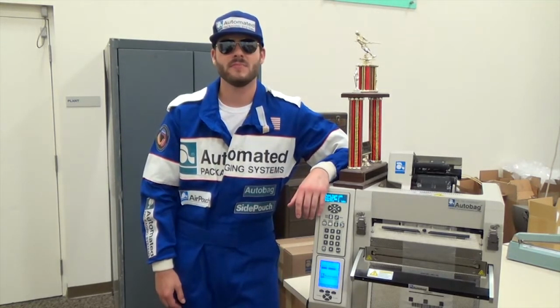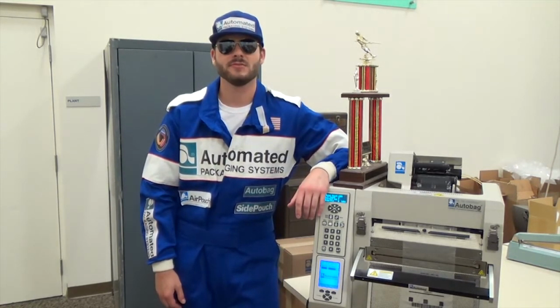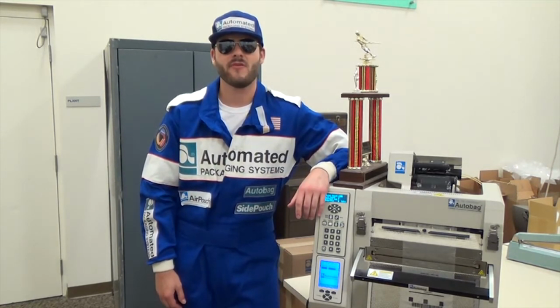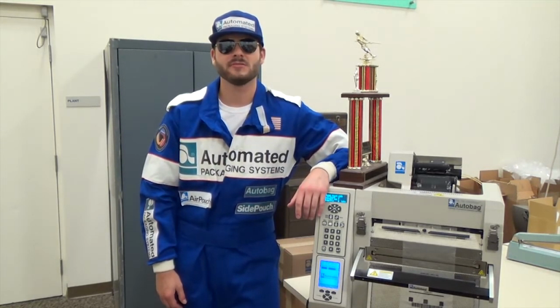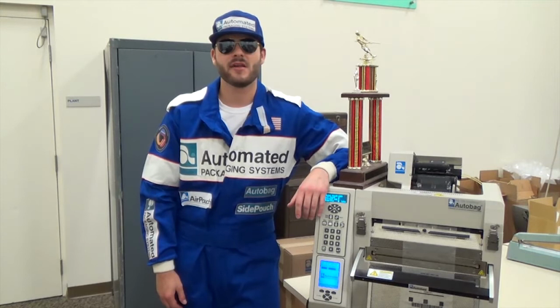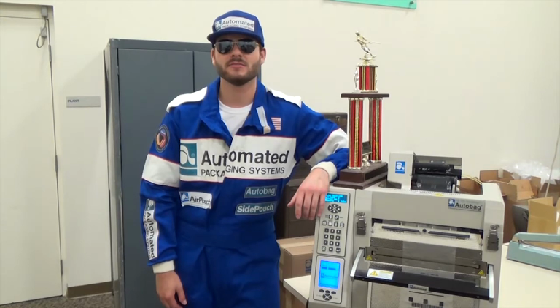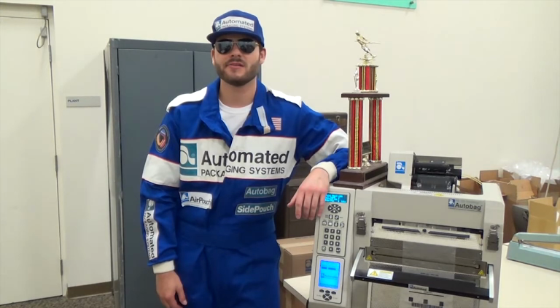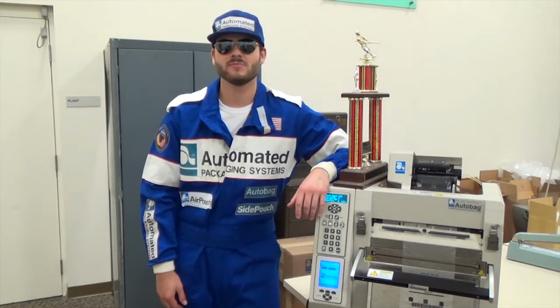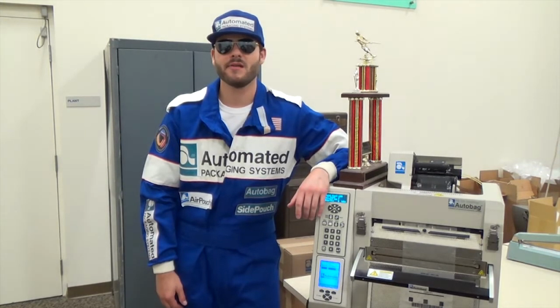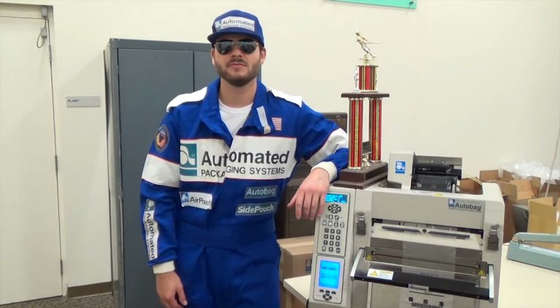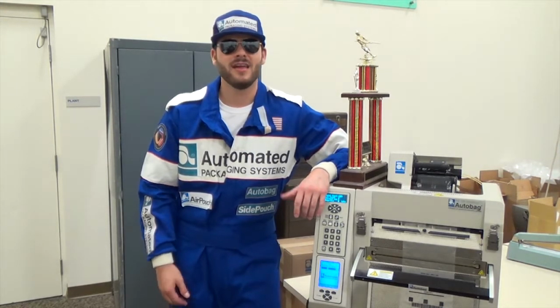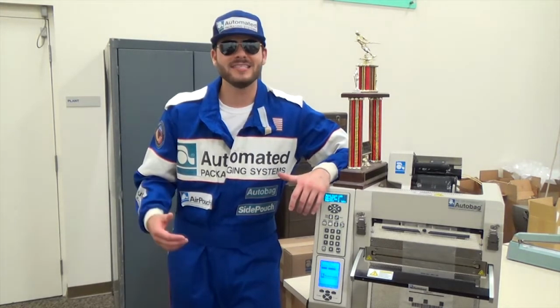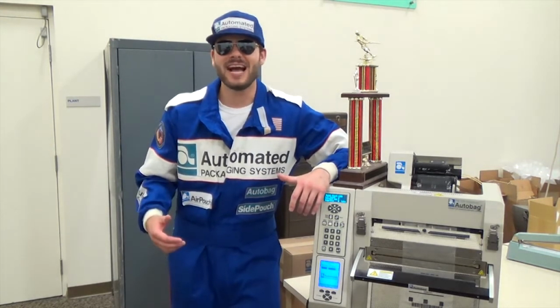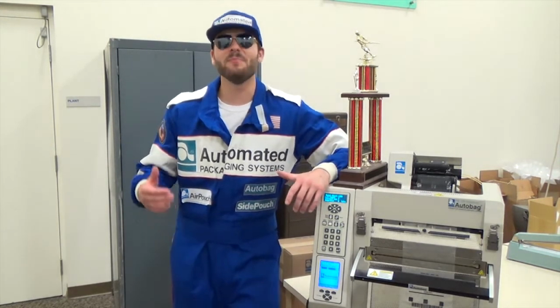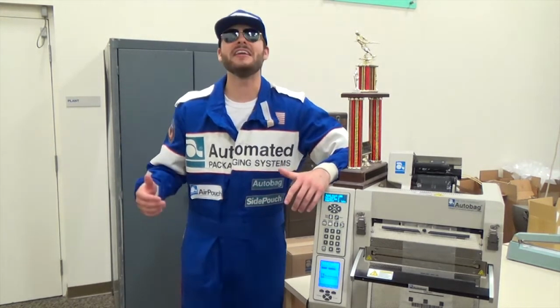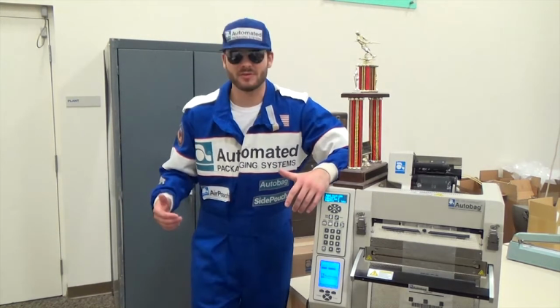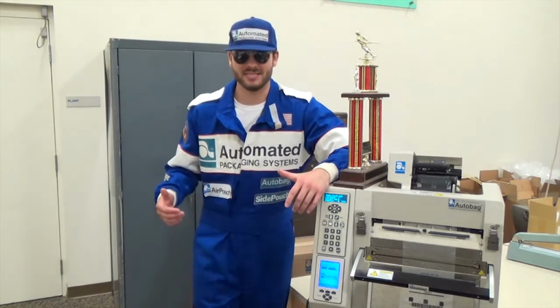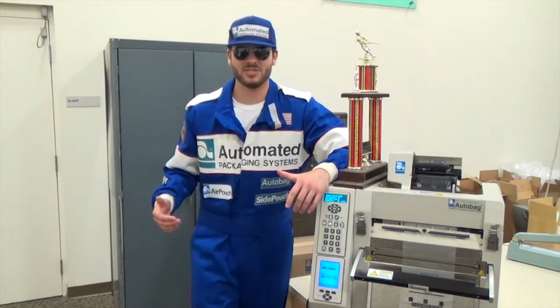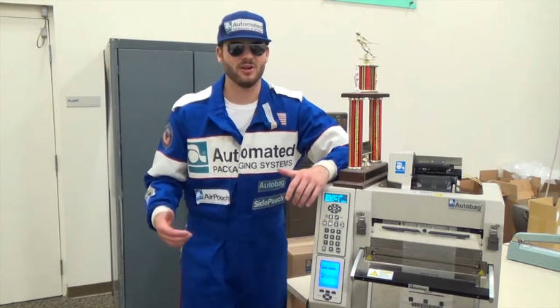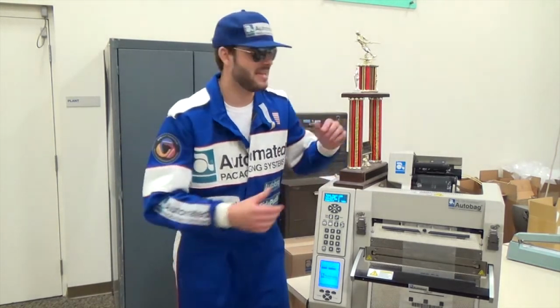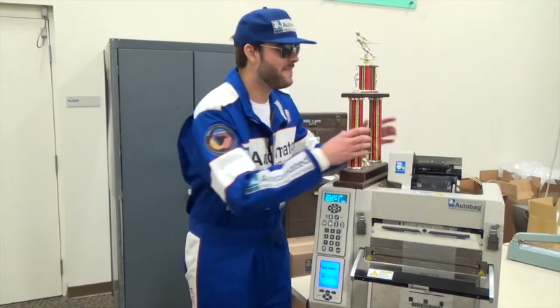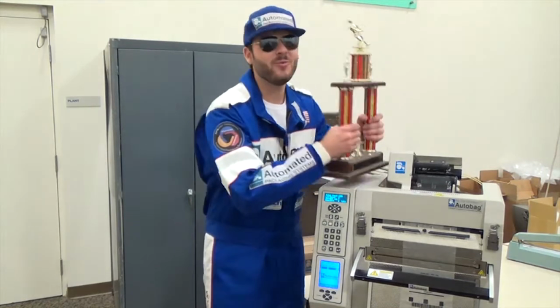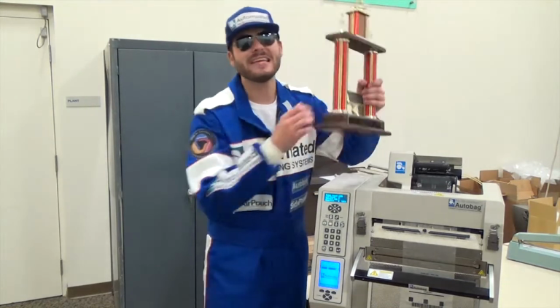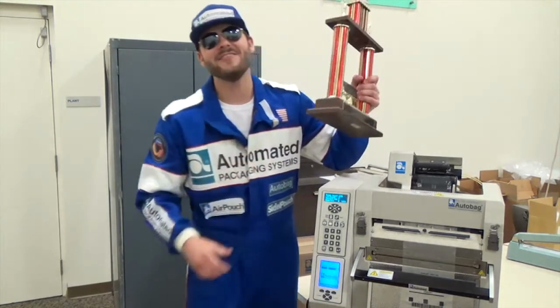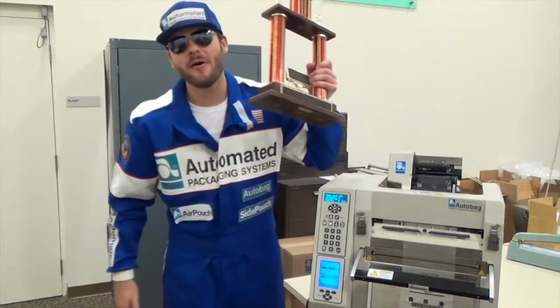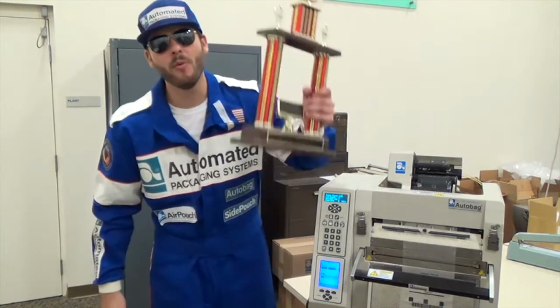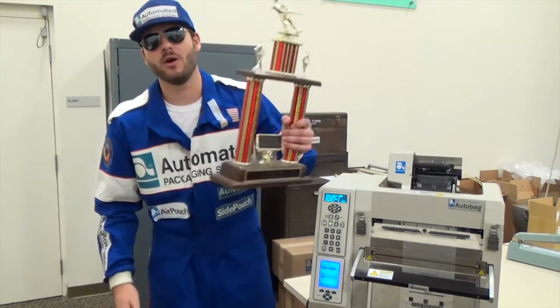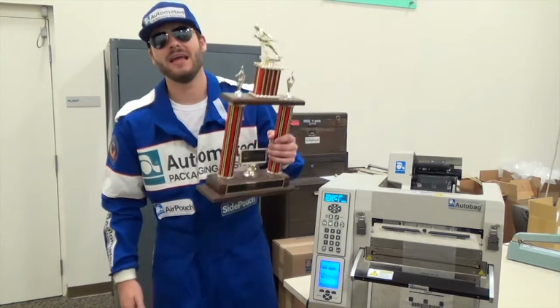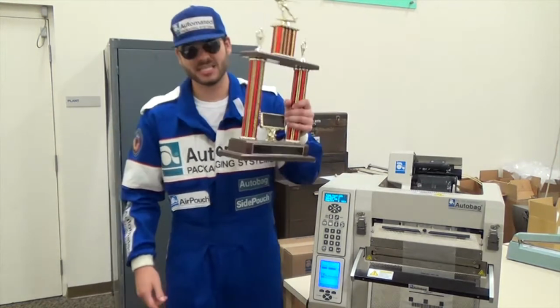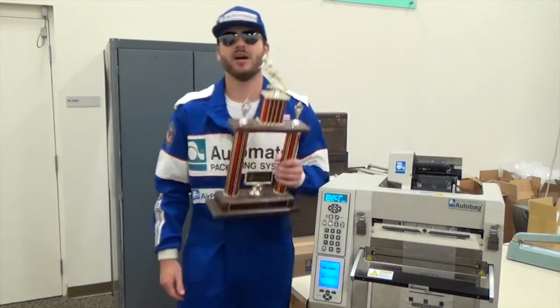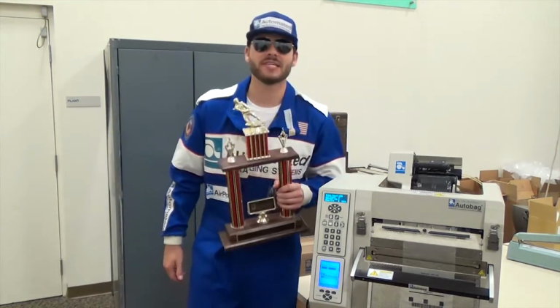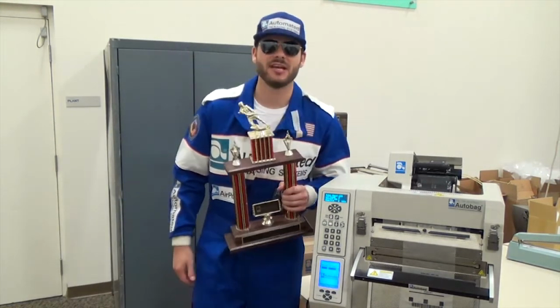Brent, do you have anything you want to say to your competitor today? You see, I'm unbeatable against something that's a machine wannabe. It makes me want it even more. Let's bring on the next challenge.